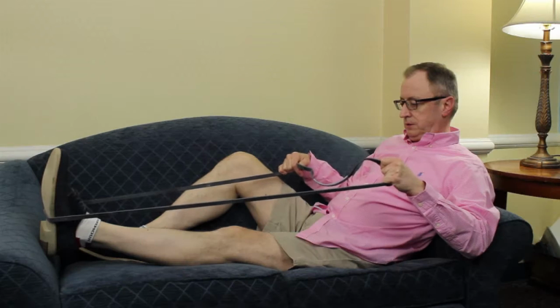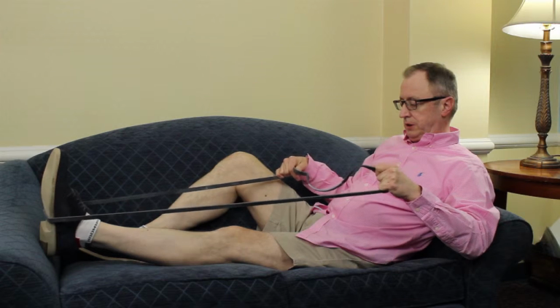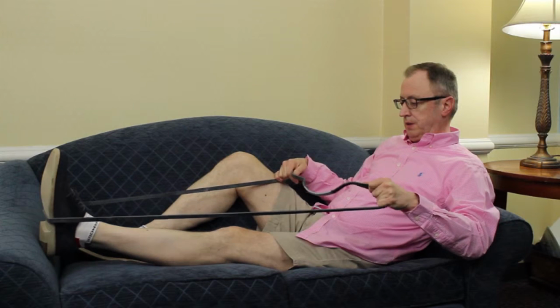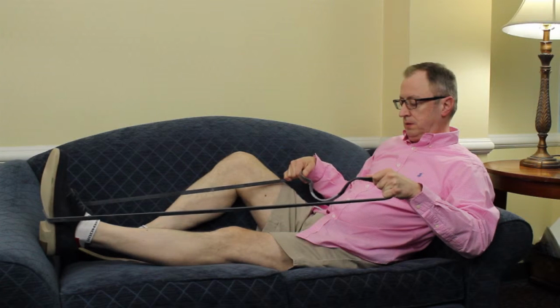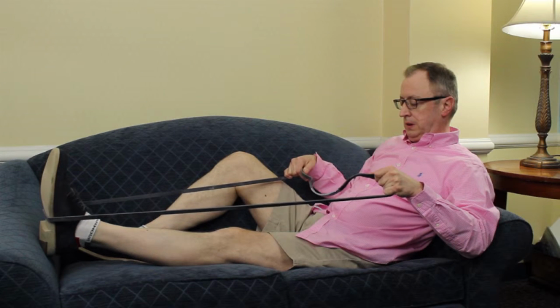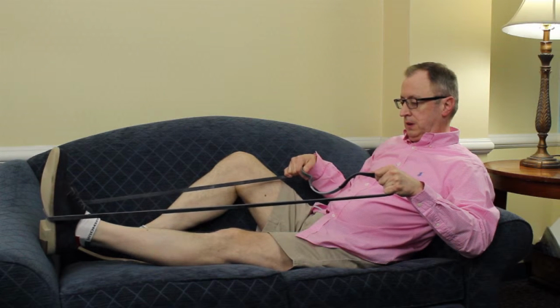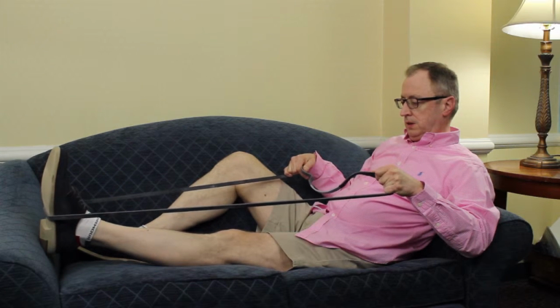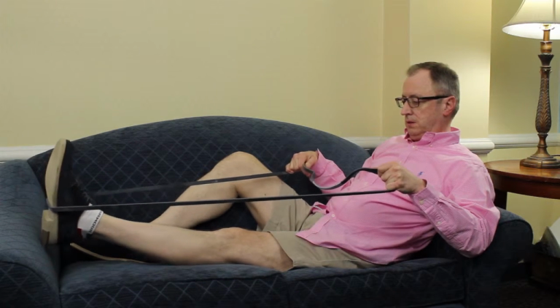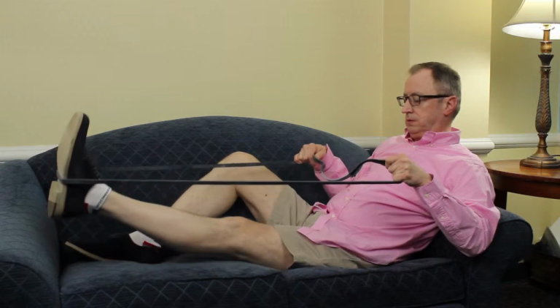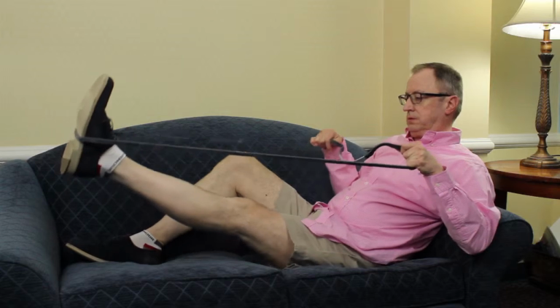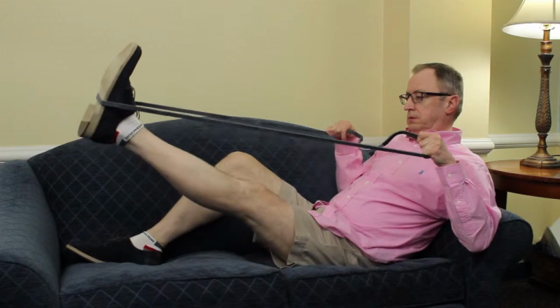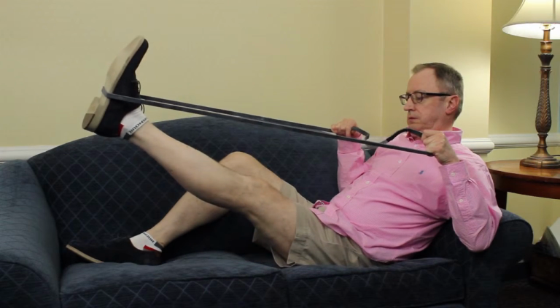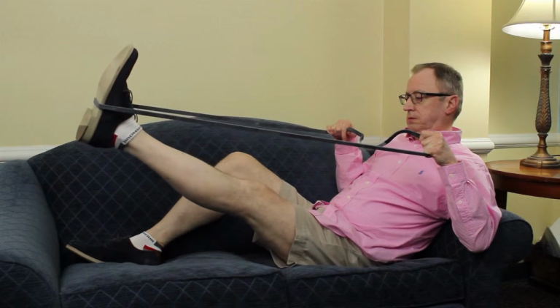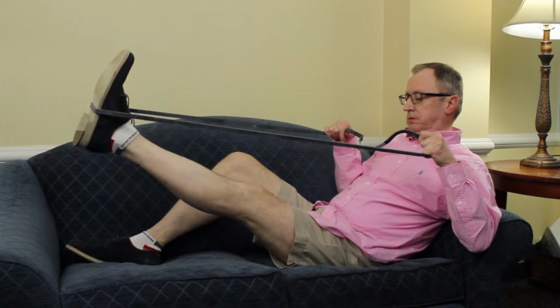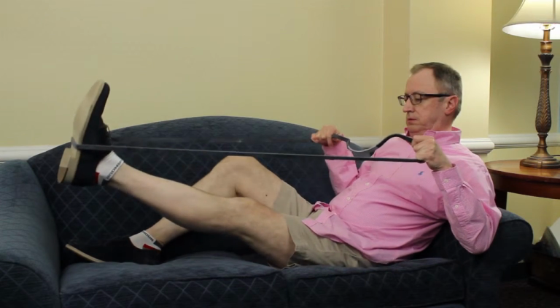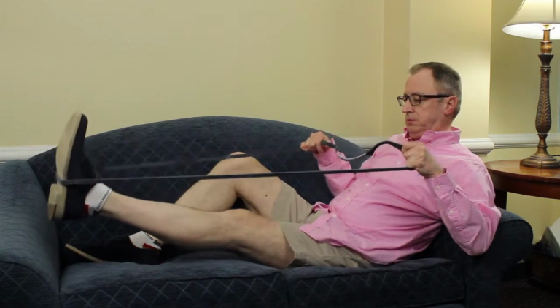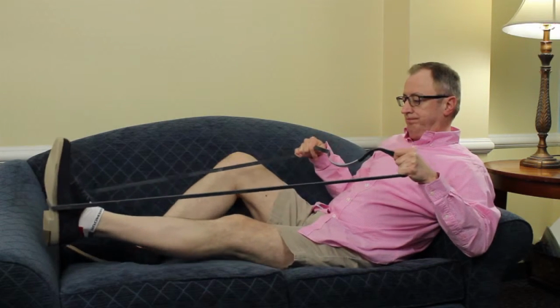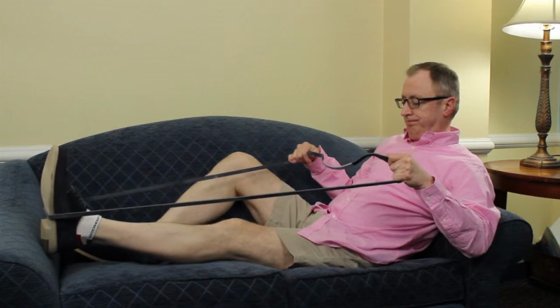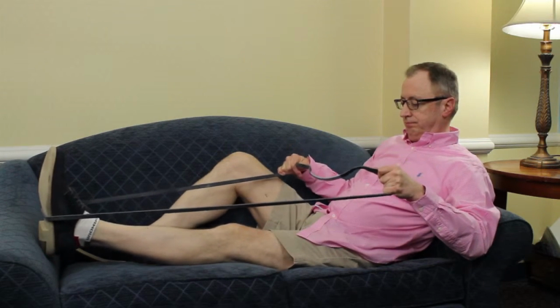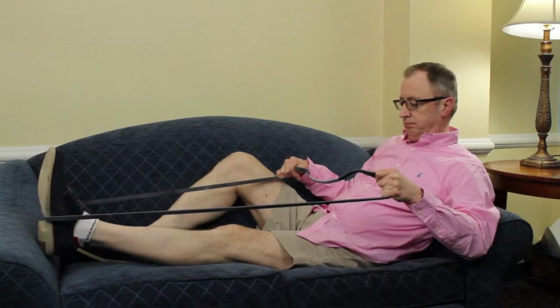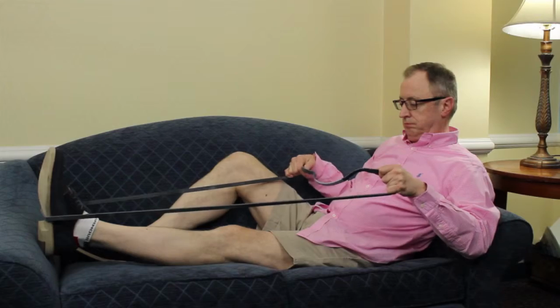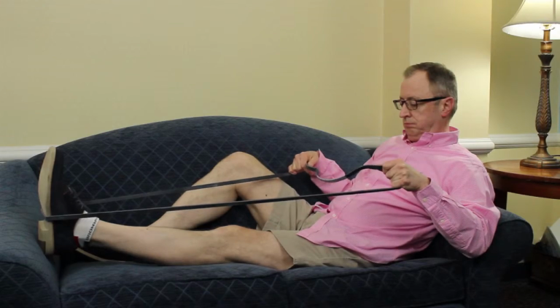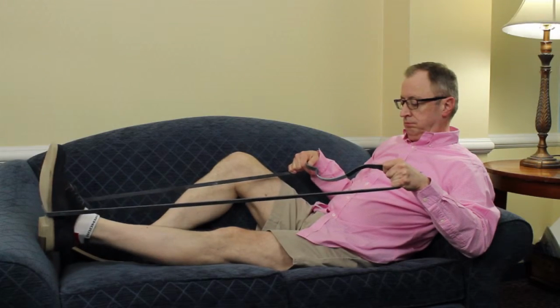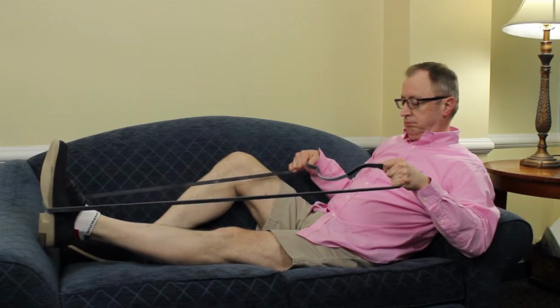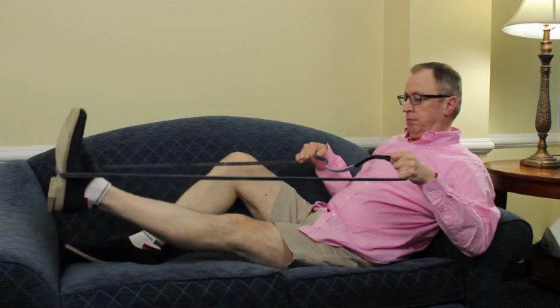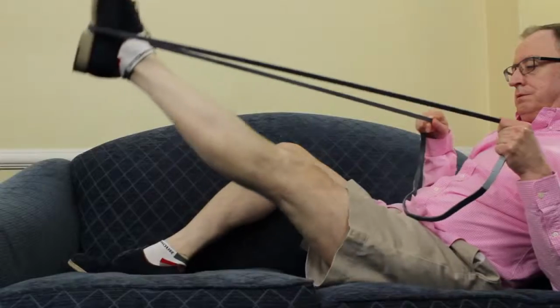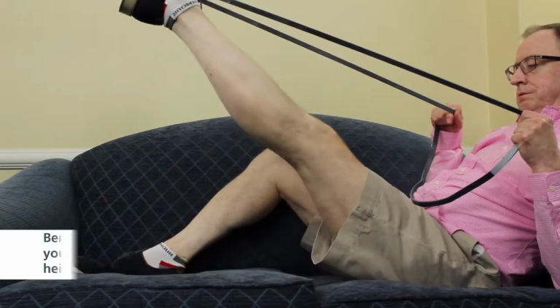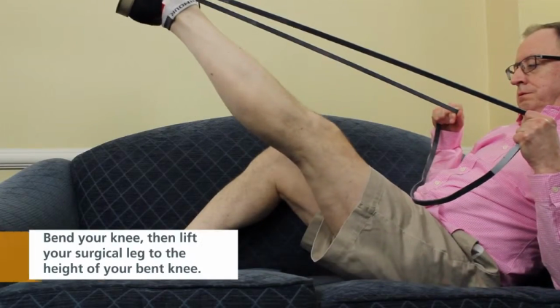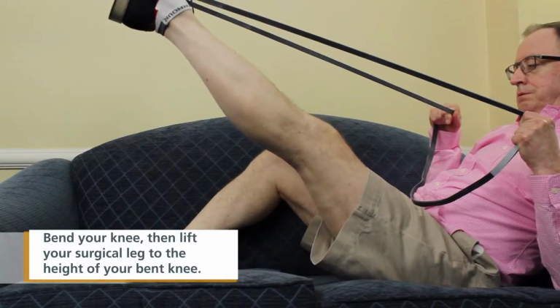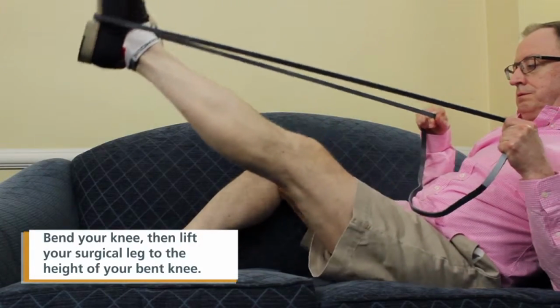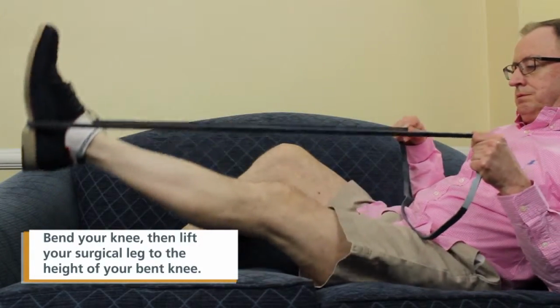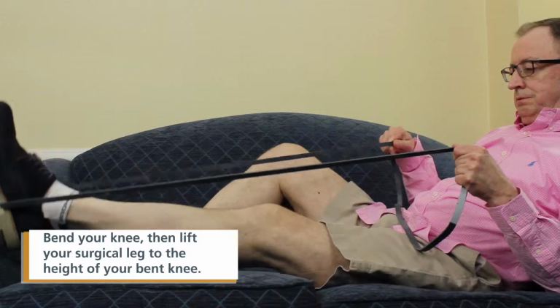A straight leg raise is often challenging following a joint replacement procedure. To perform, lay on a bed or couch with the surgical leg straight and the non-surgical leg bent. This will act as a target for the exercise and also decrease the potential stress on your lower back.